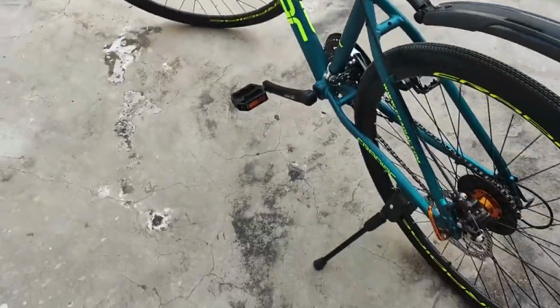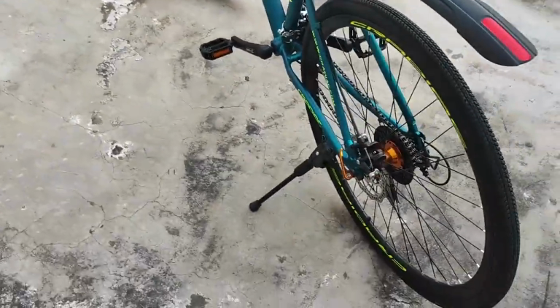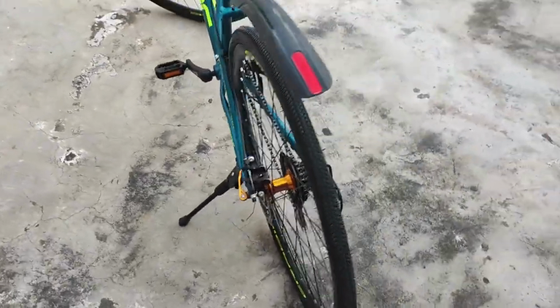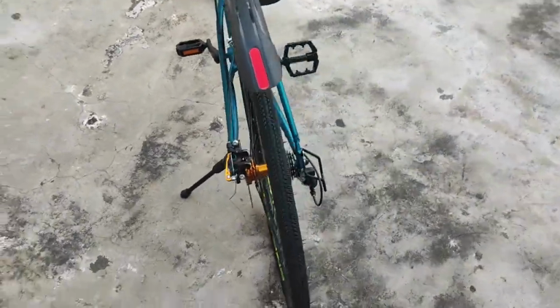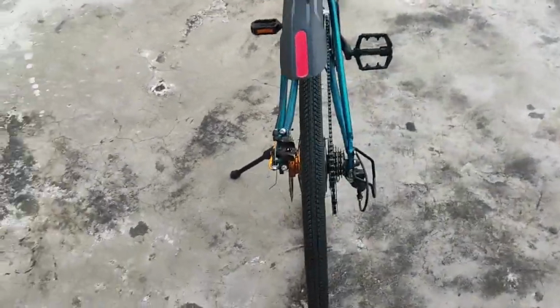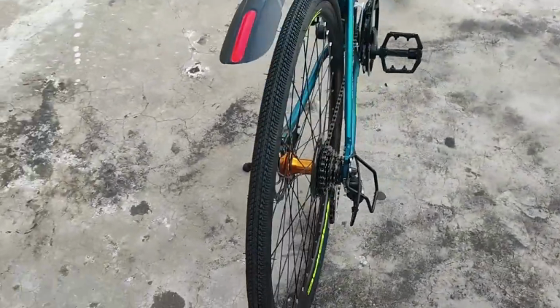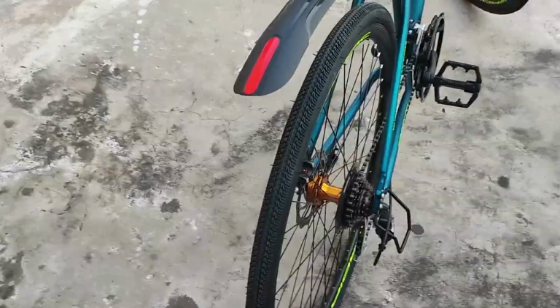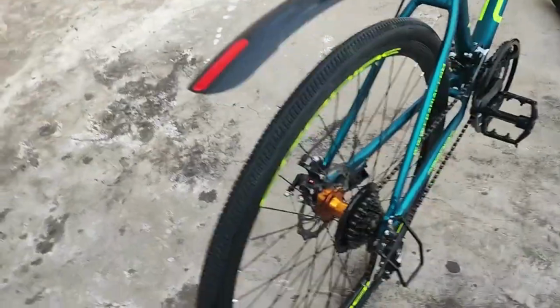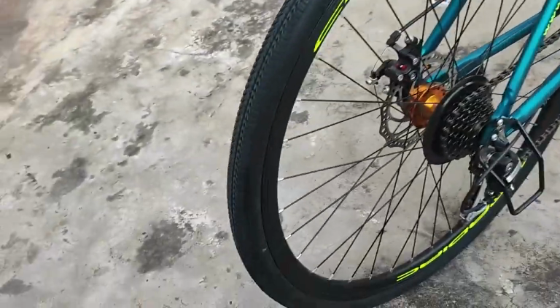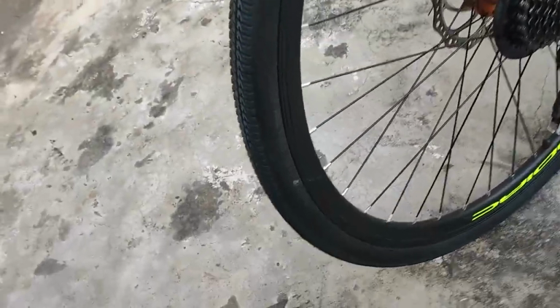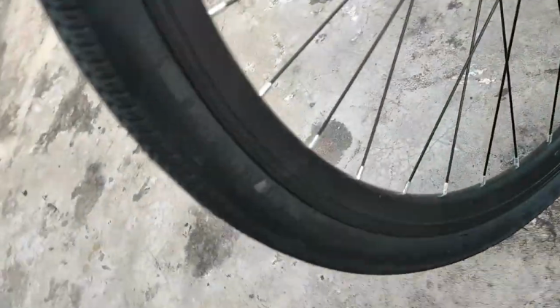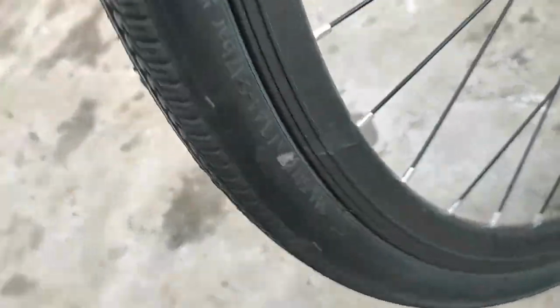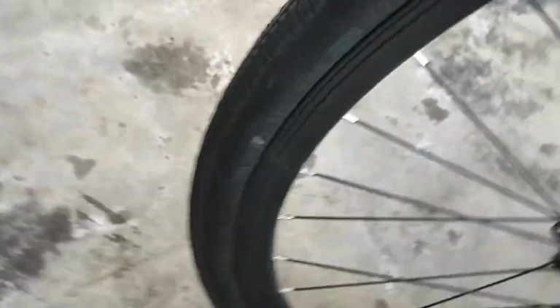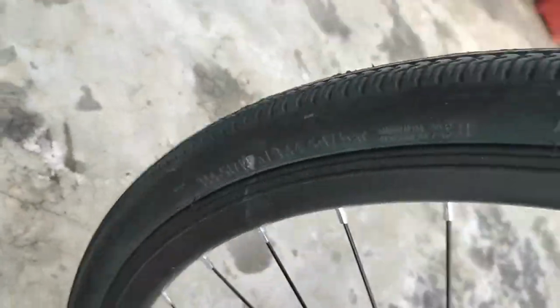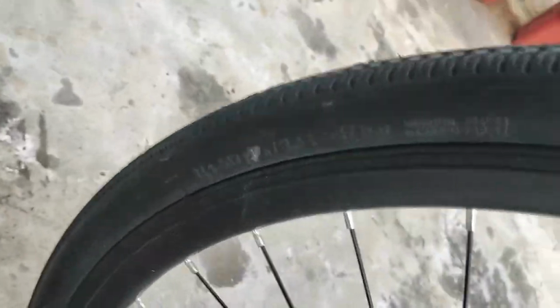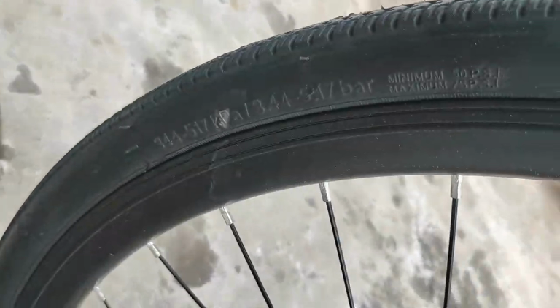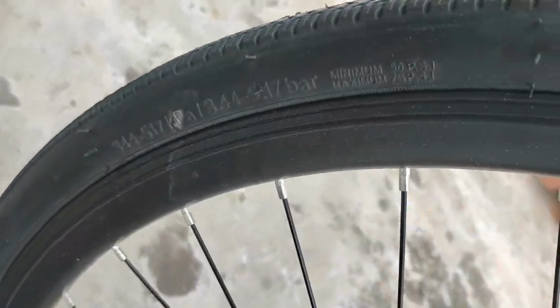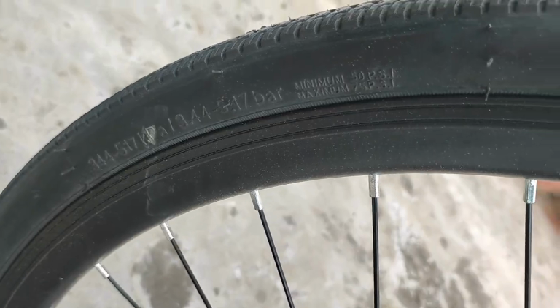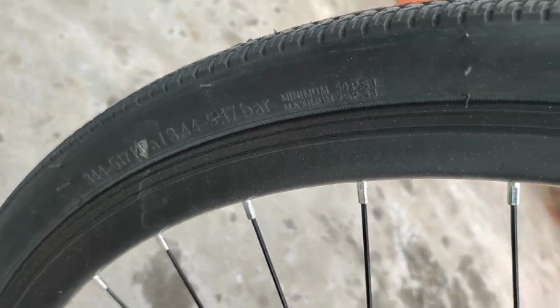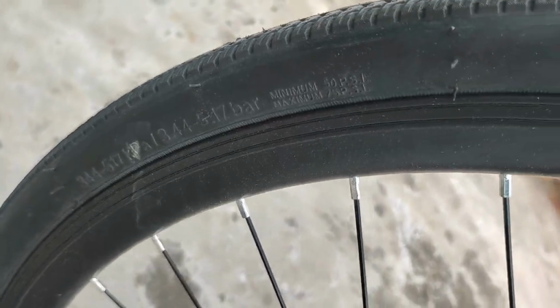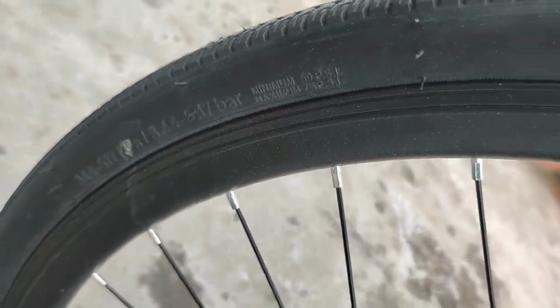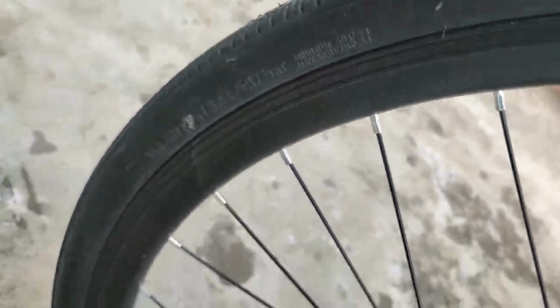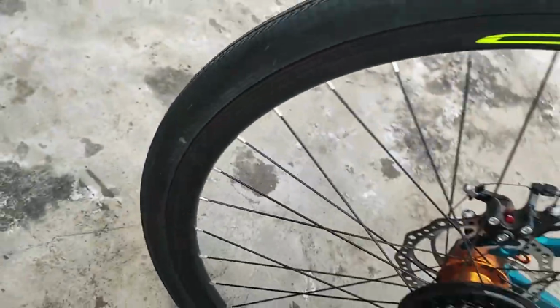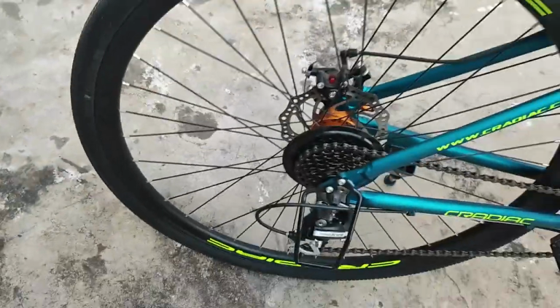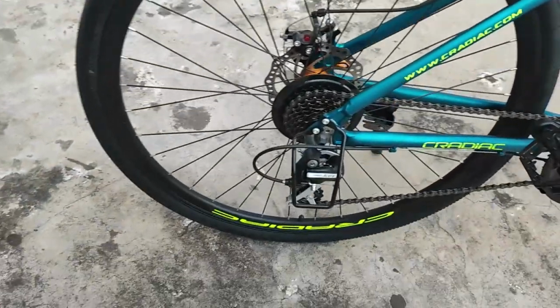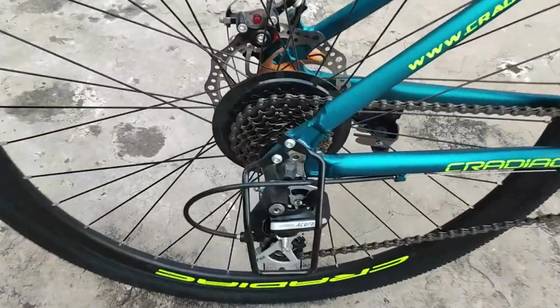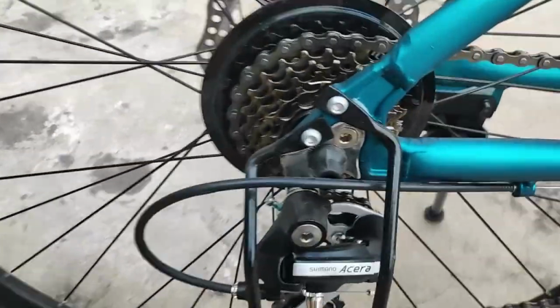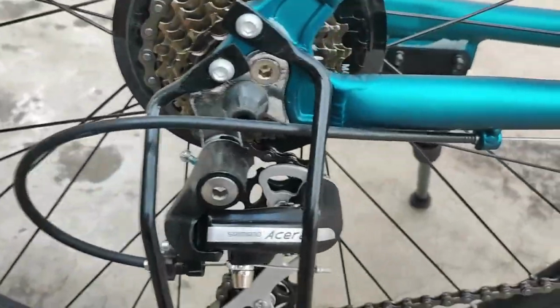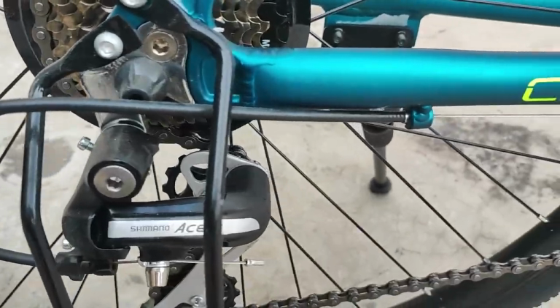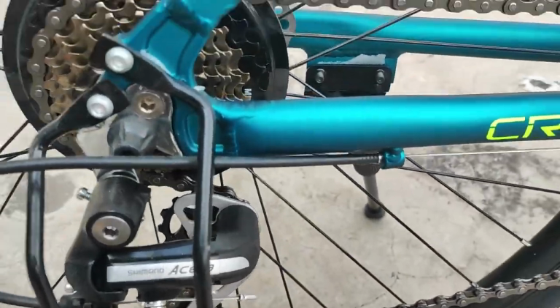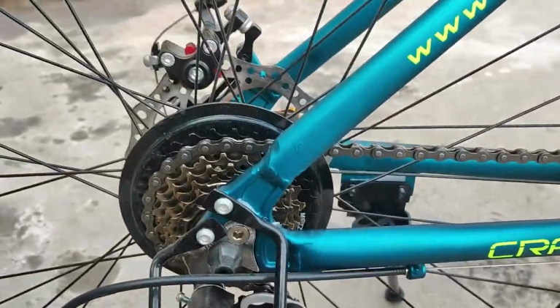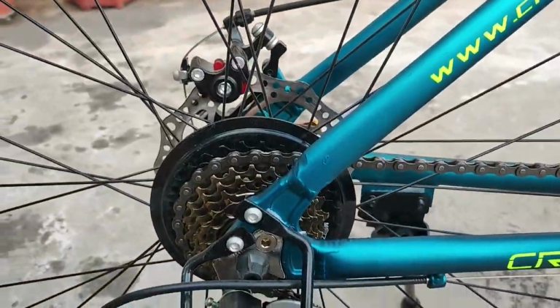The cycle has 700c tires with a max of 75 PSI. It has dual disc brakes, and I love the copper color. Both wheels have quick release. It has a Shimano Asura at the rear and a Tektro at the front.